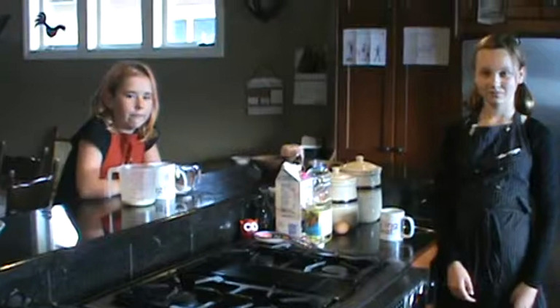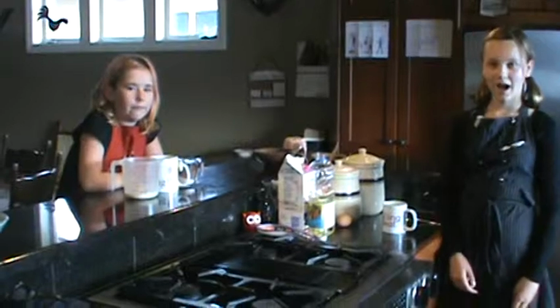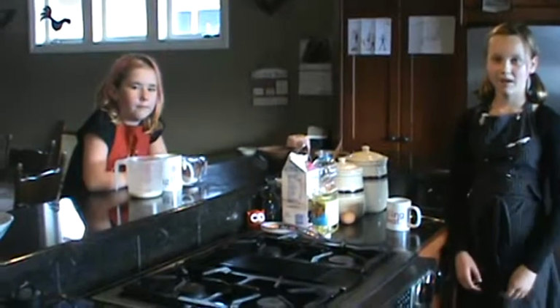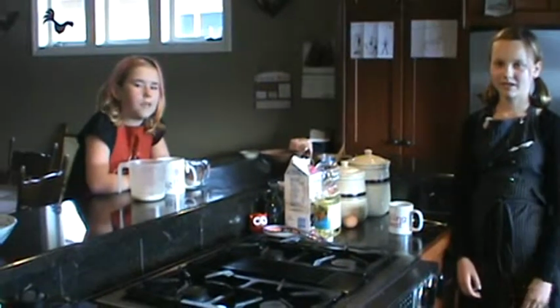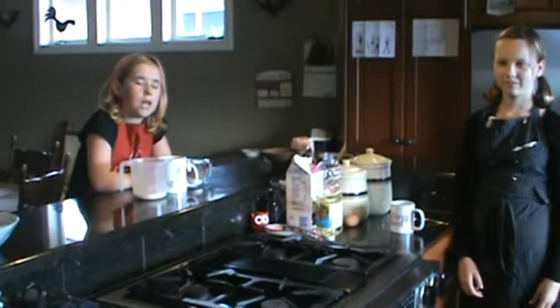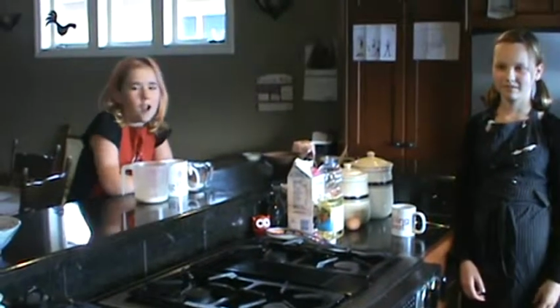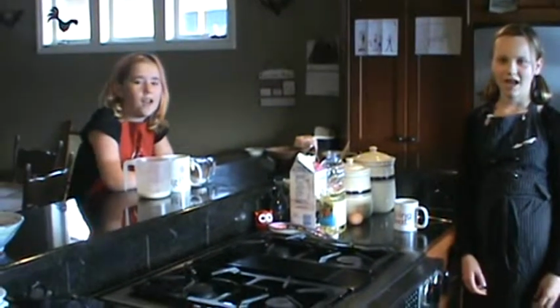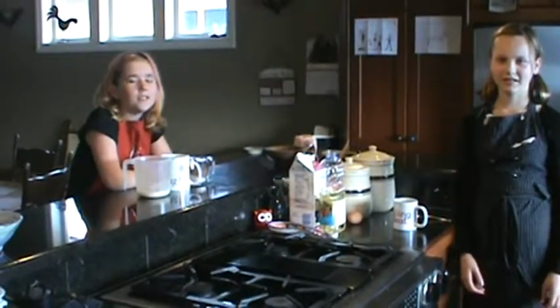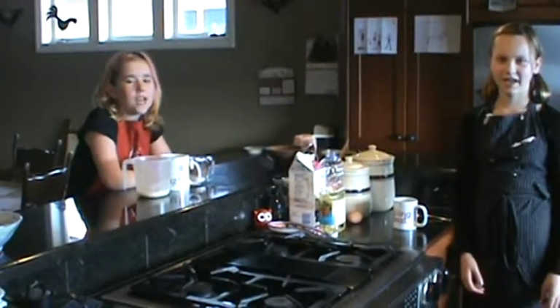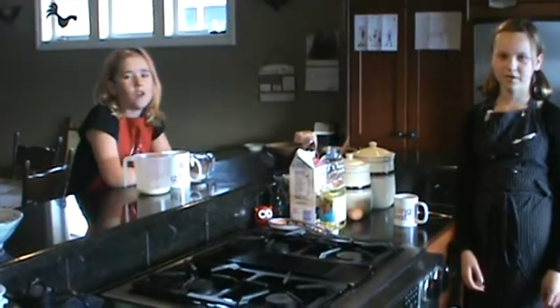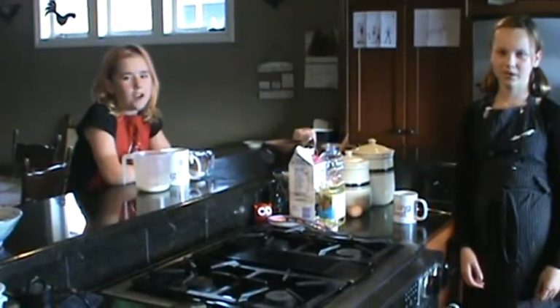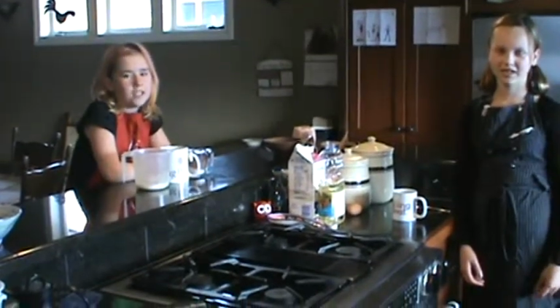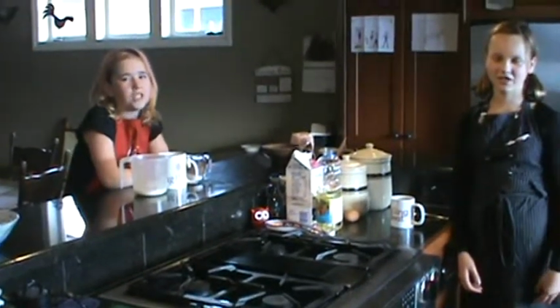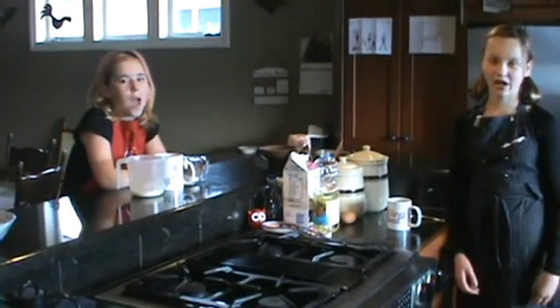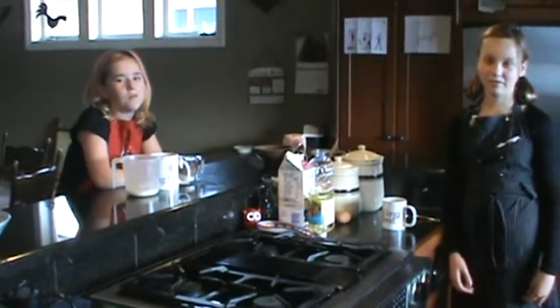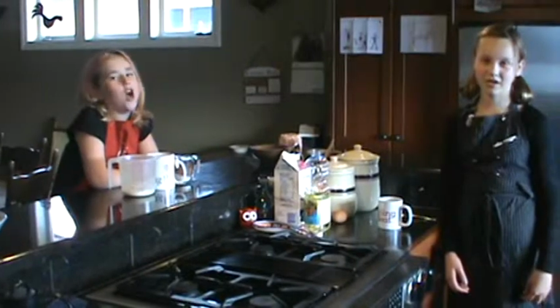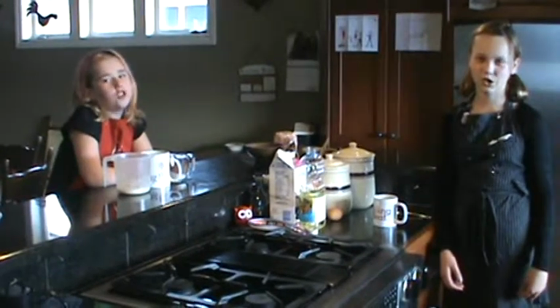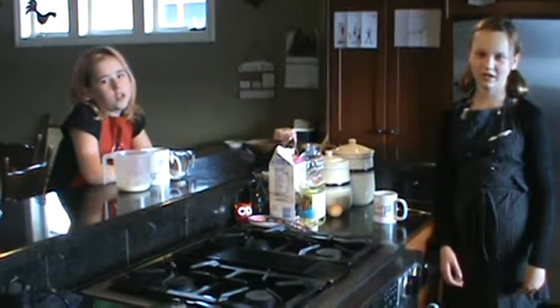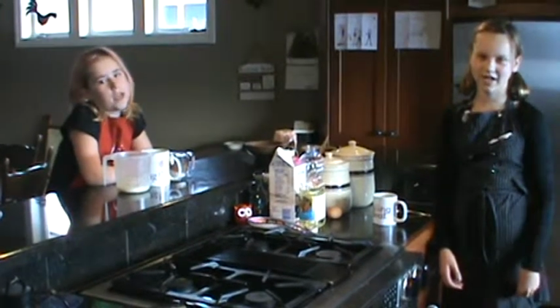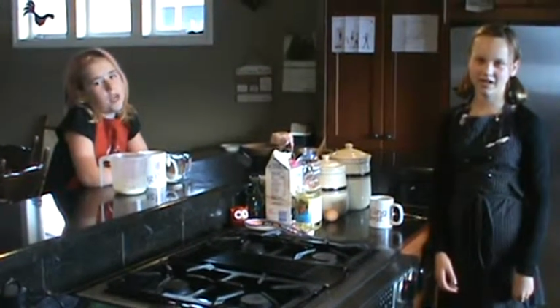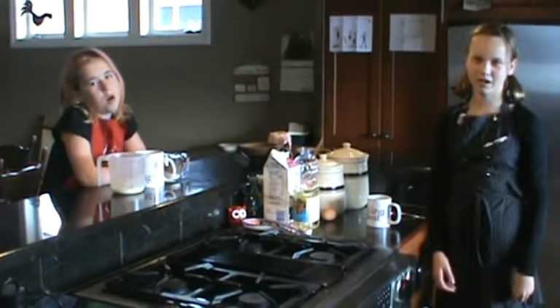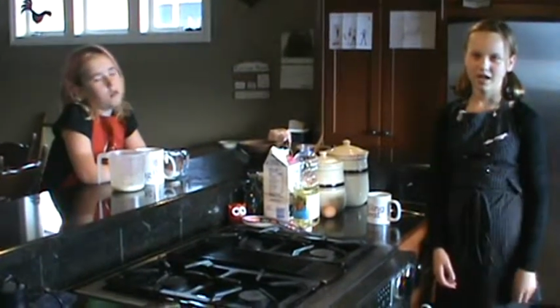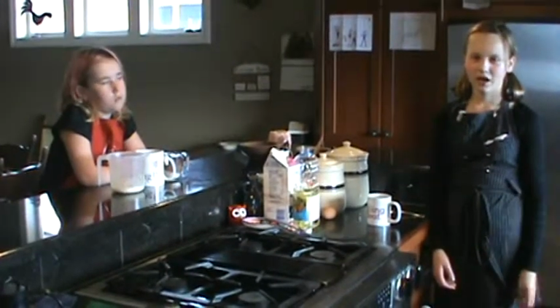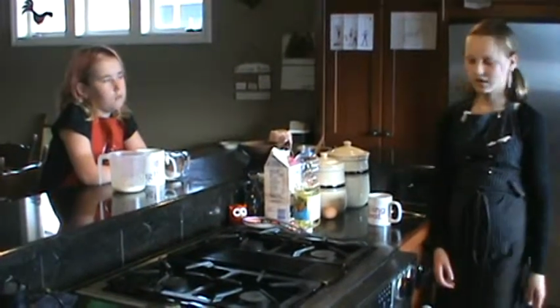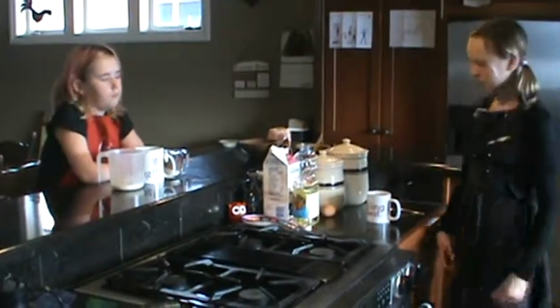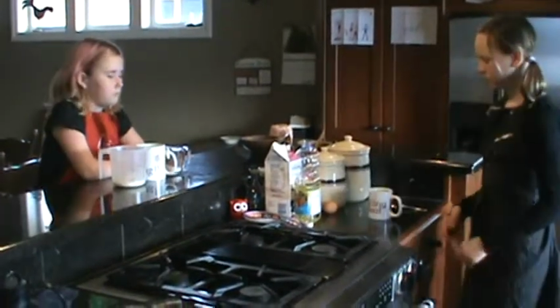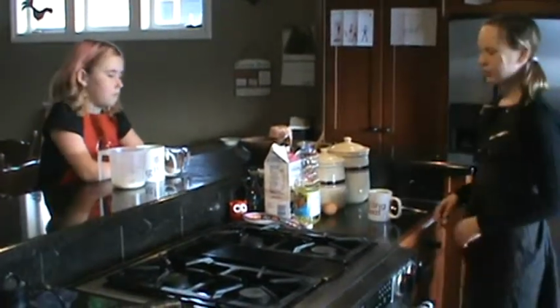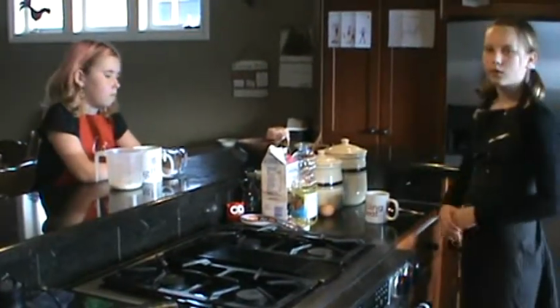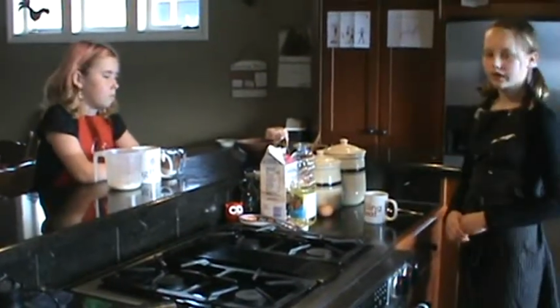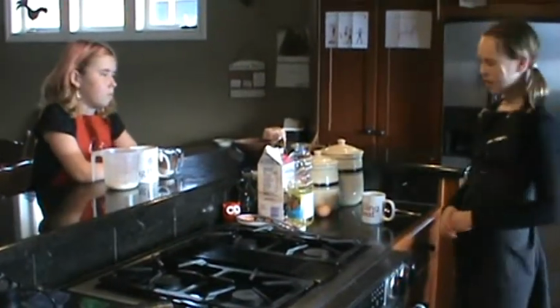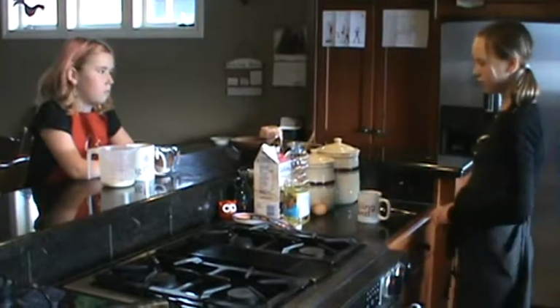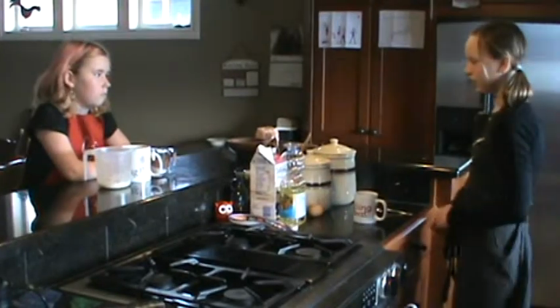Hi, I'm Ainsley. And I'm Kara. Today we're going to teach you how to make a chocolate cake in a mug. I got this recipe from my grandma. We only need seven ingredients.